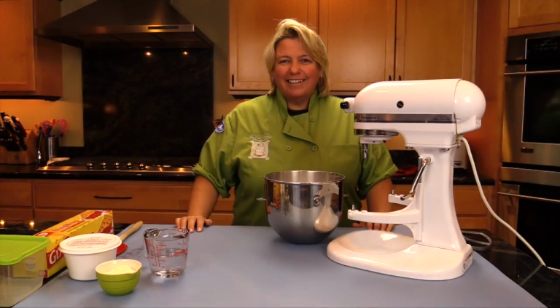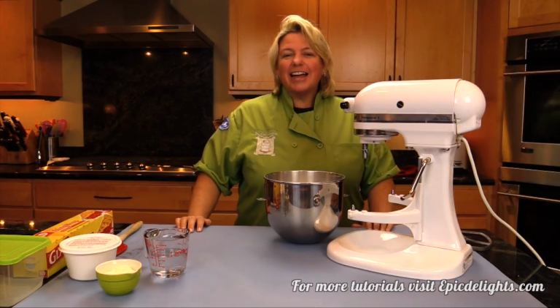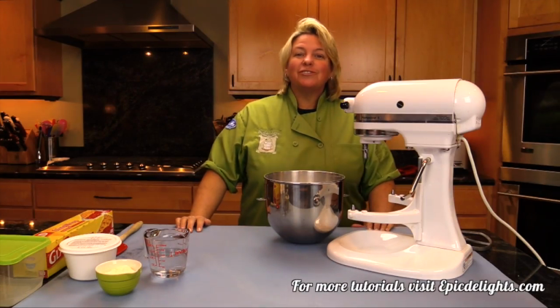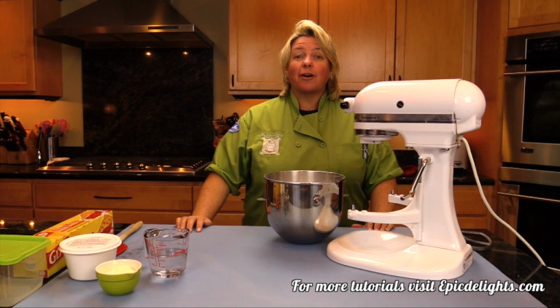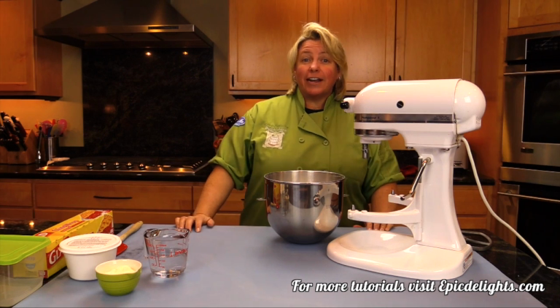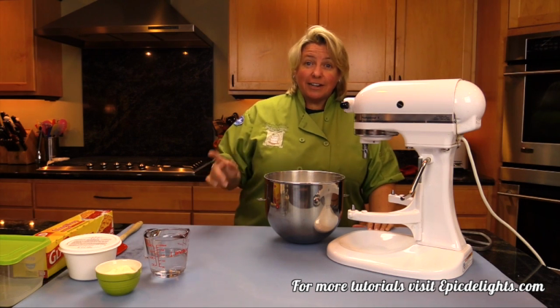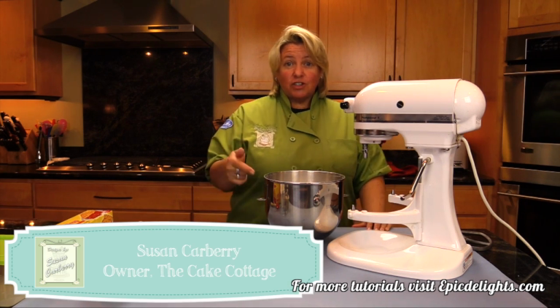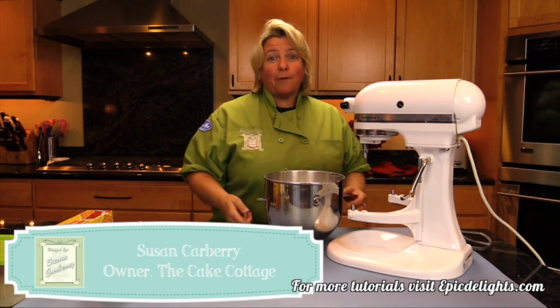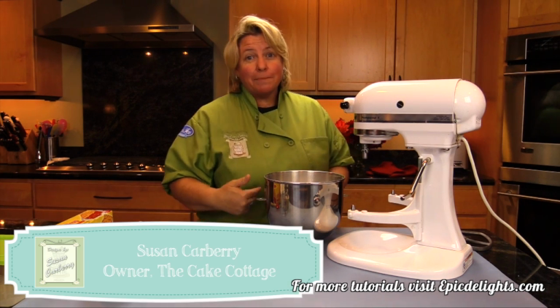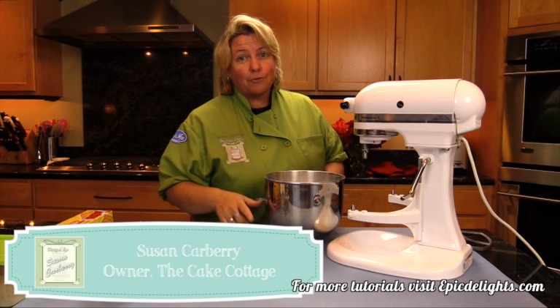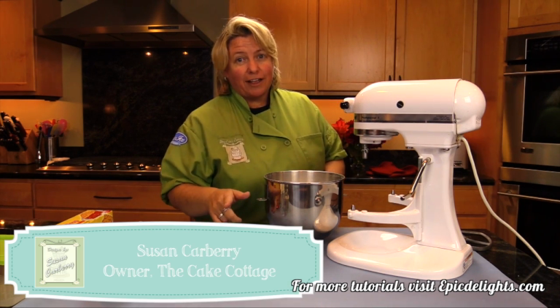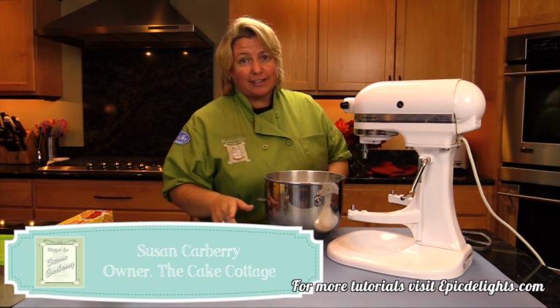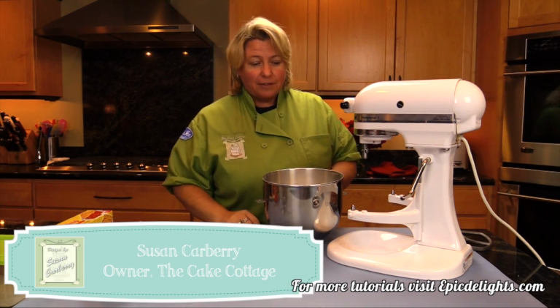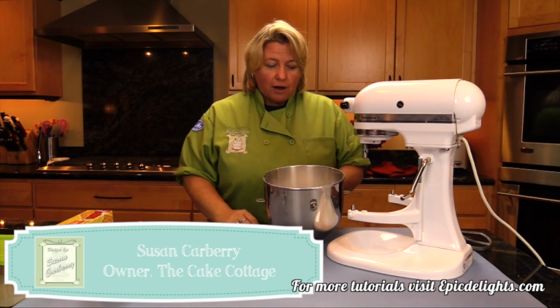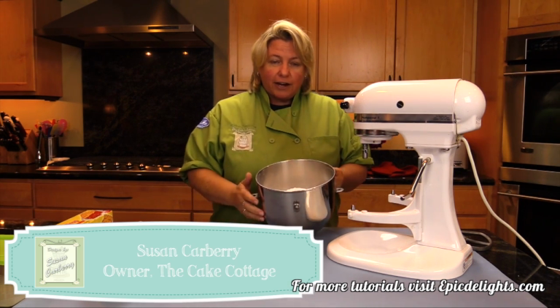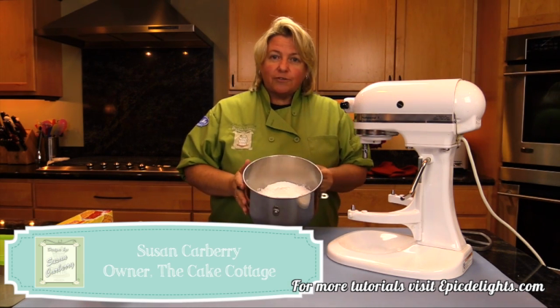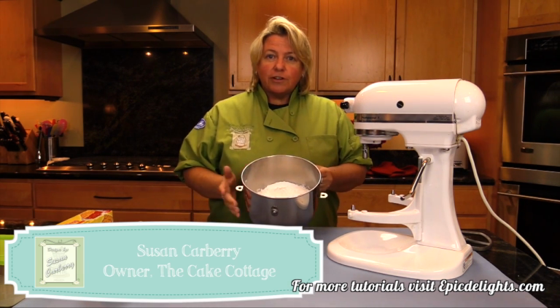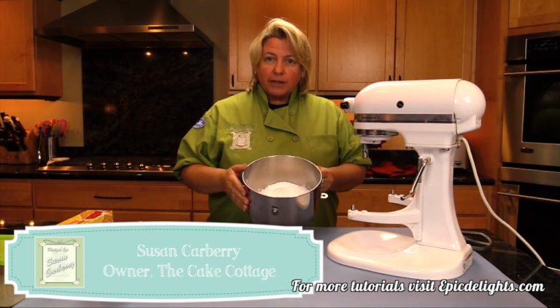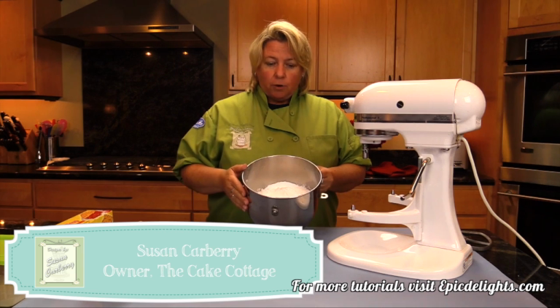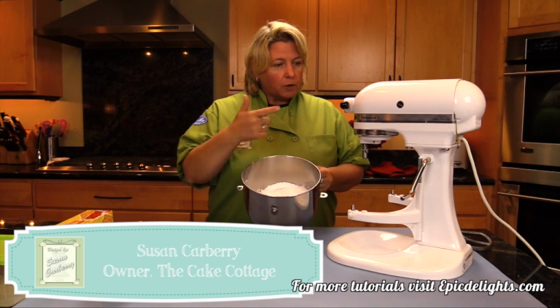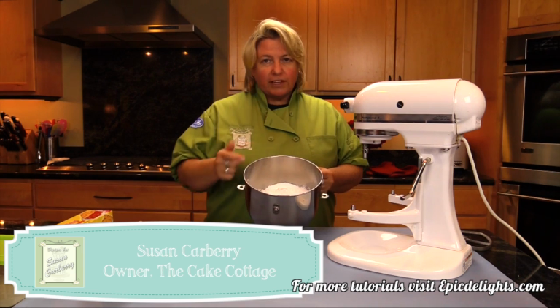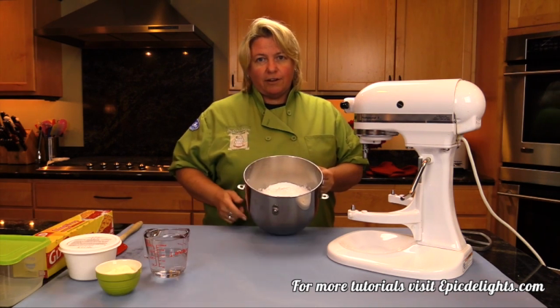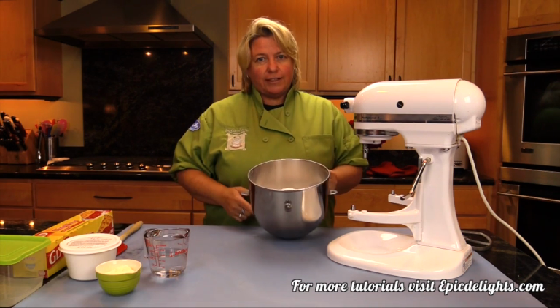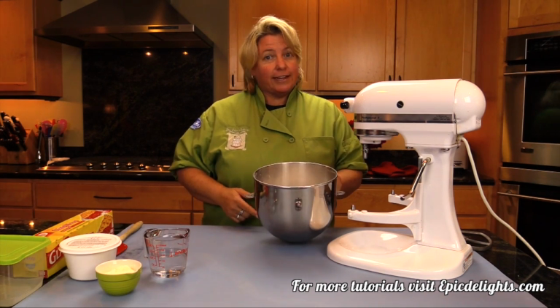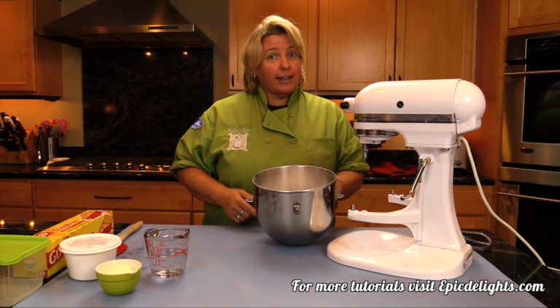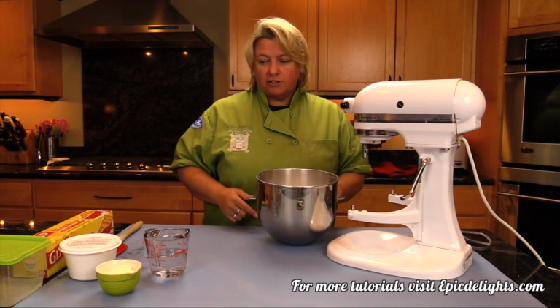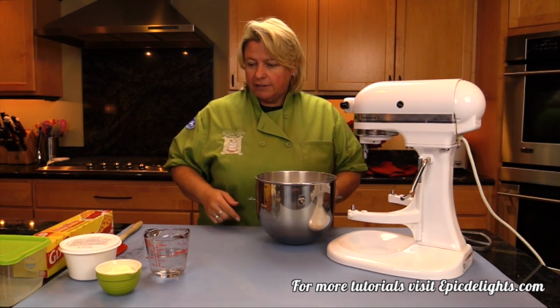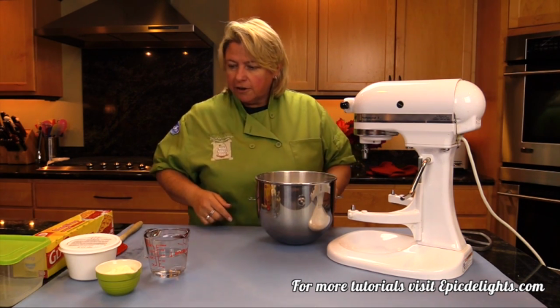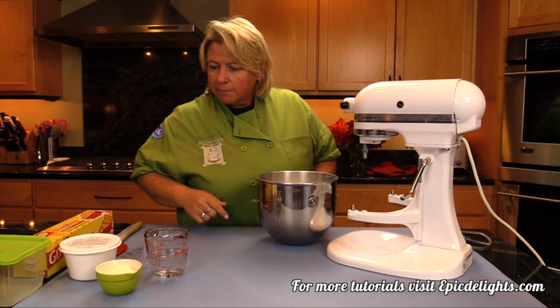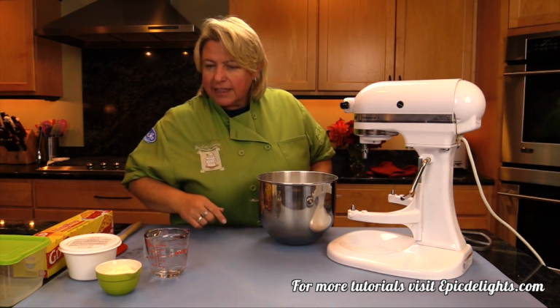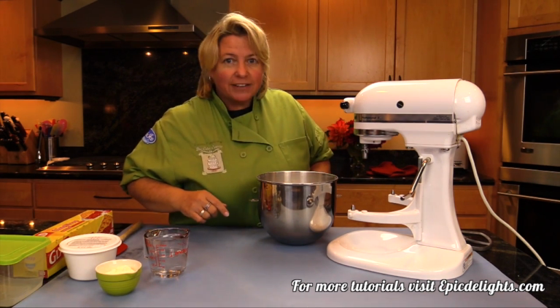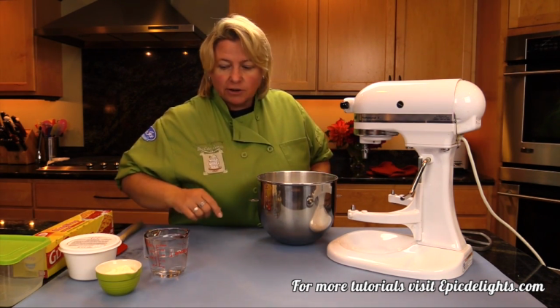Hi, I'm Susan Carberry and I'm going to teach you how I make royal icing. So first you get your mixing bowl. Hopefully you have one of these handy-dandy KitchenAids here — makes life easier.